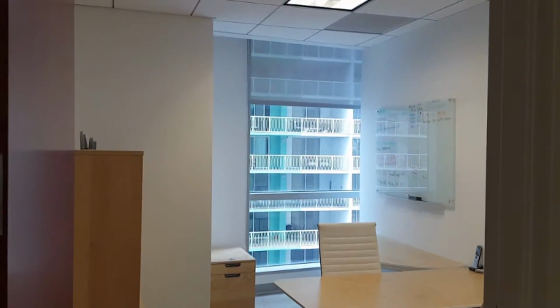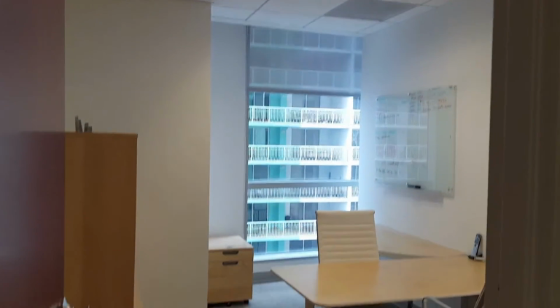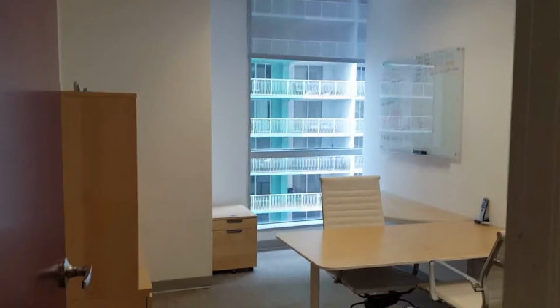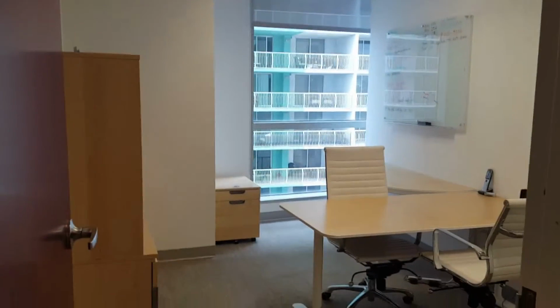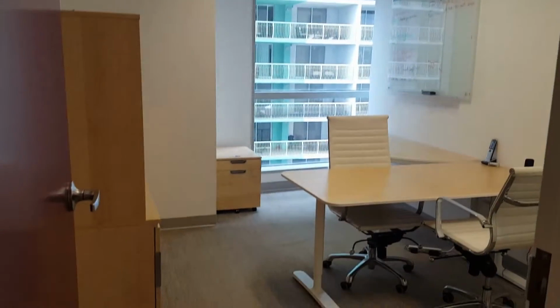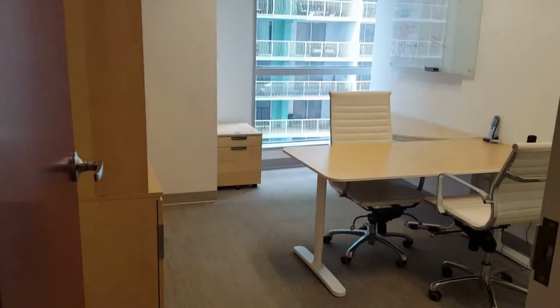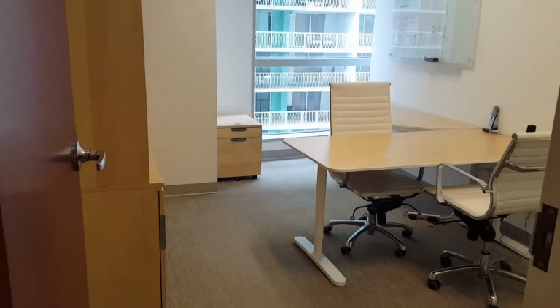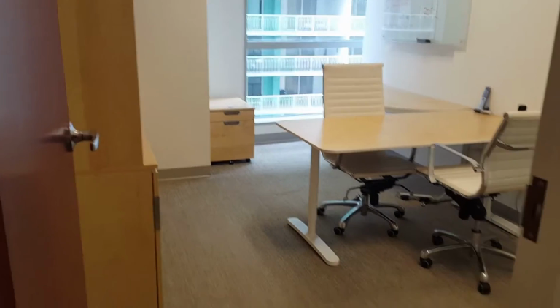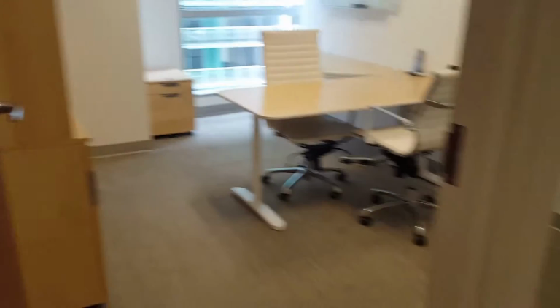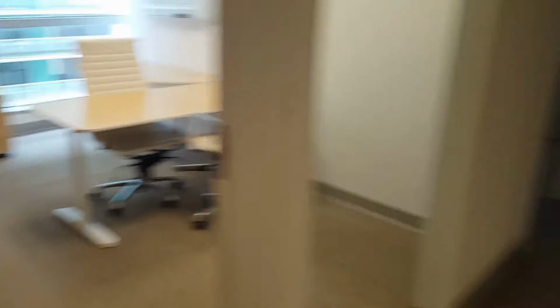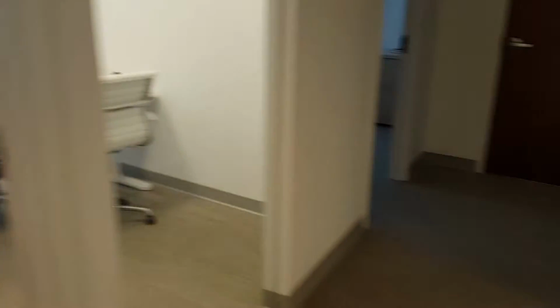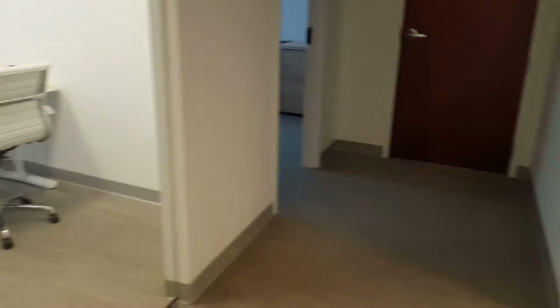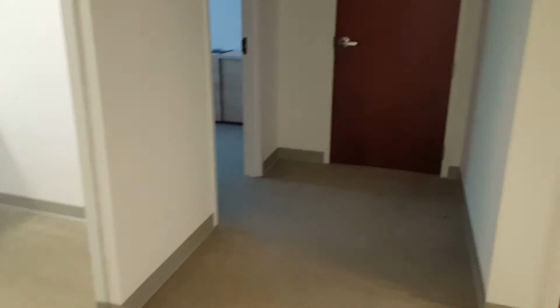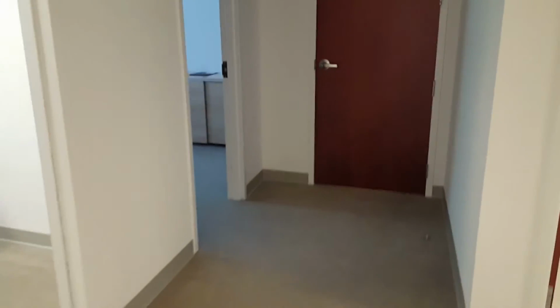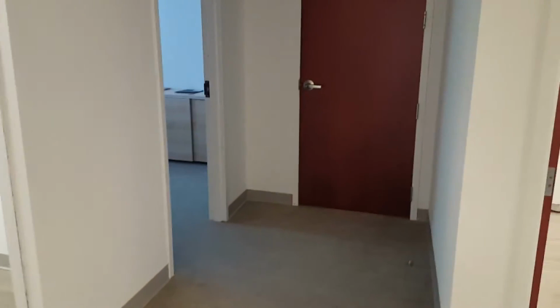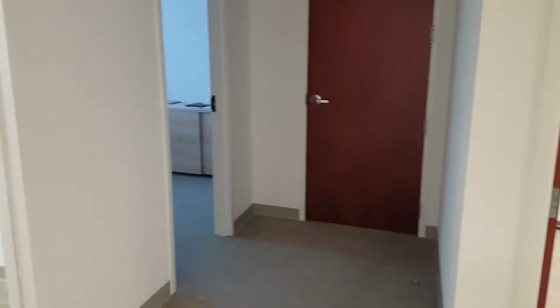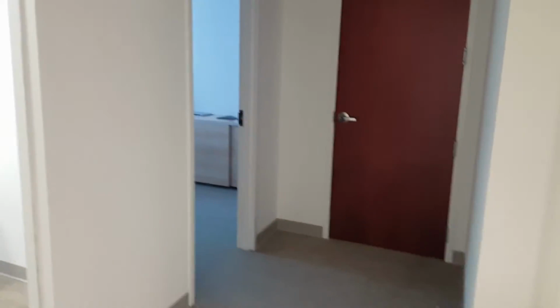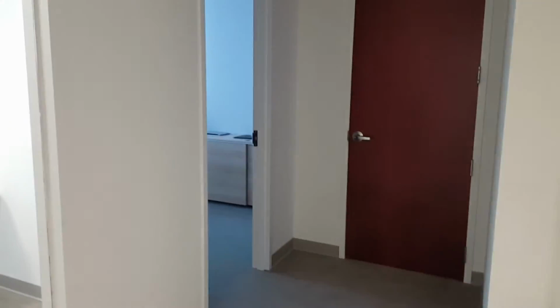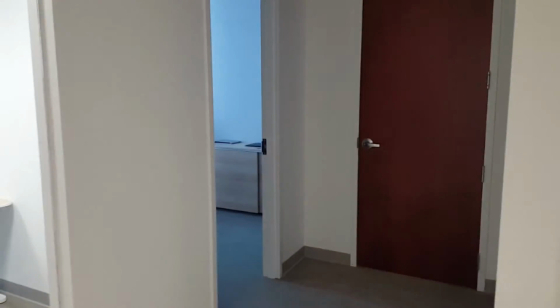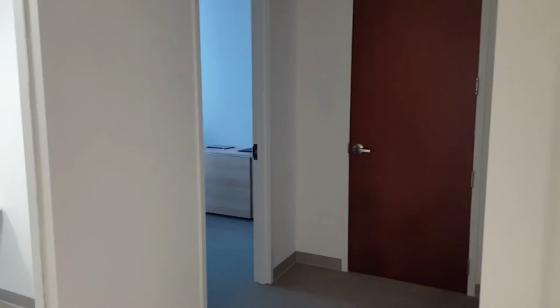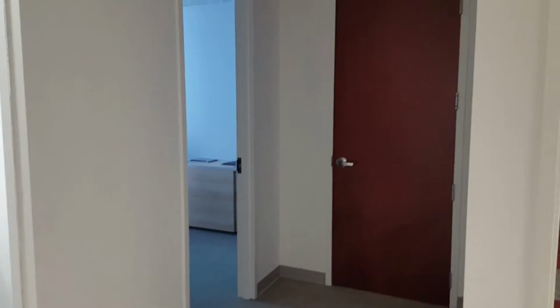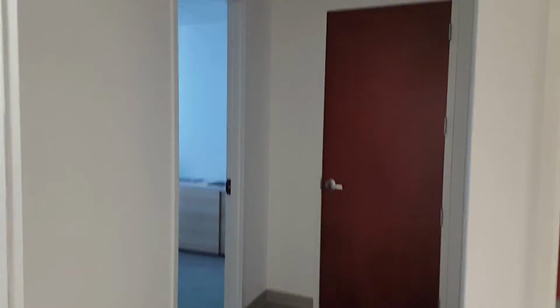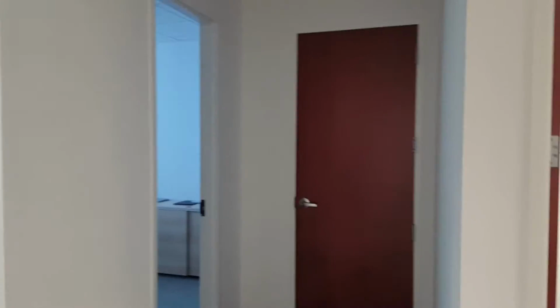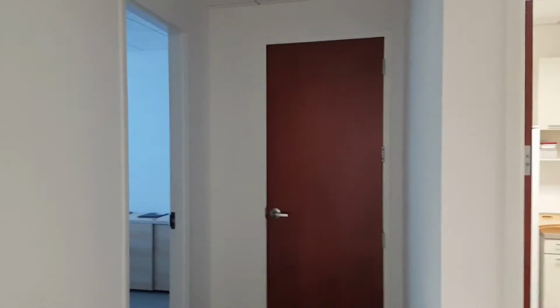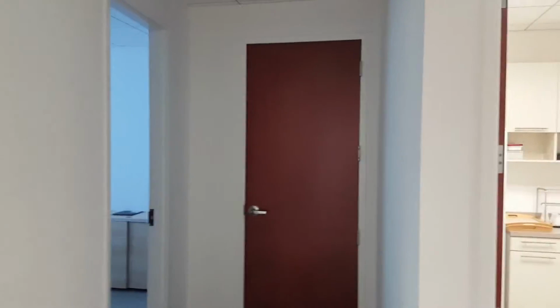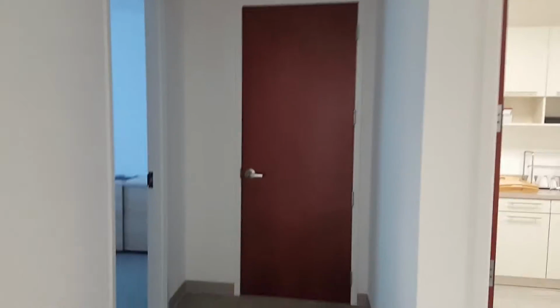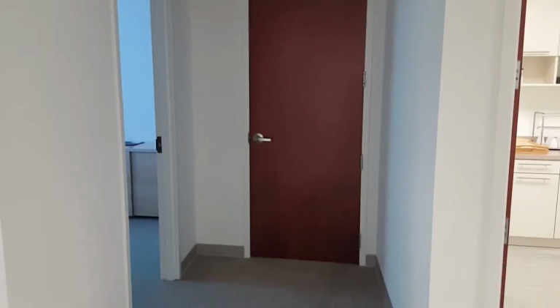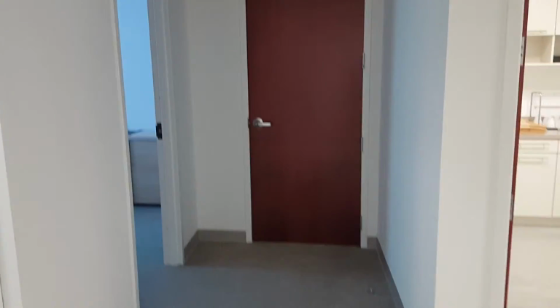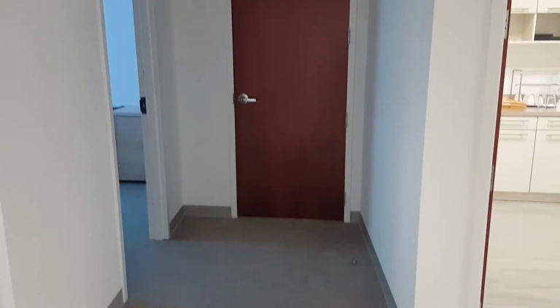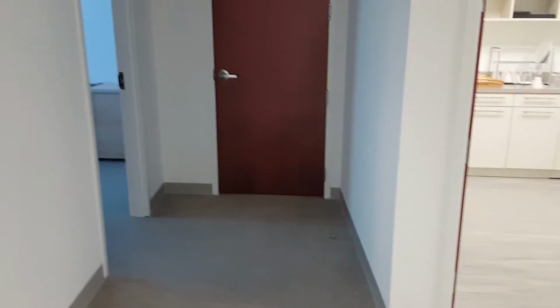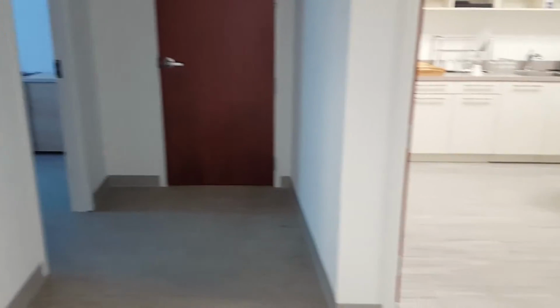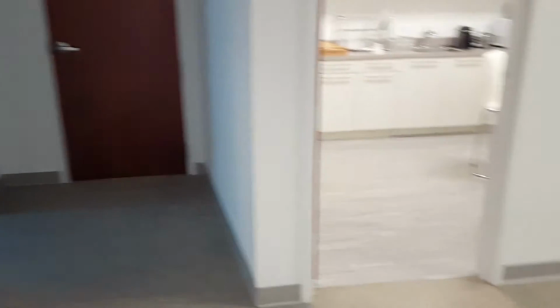There's another private office here, one on the end there, and there's also a closet for all your electronic equipment.